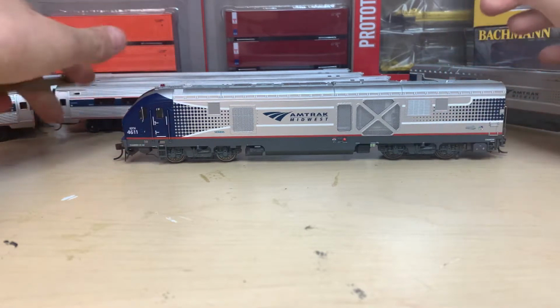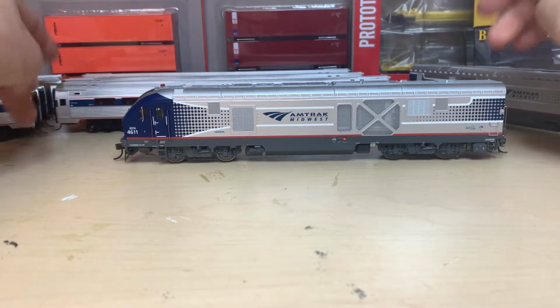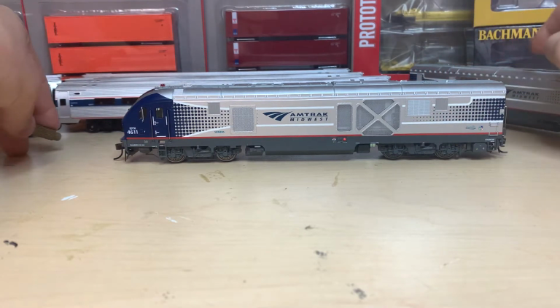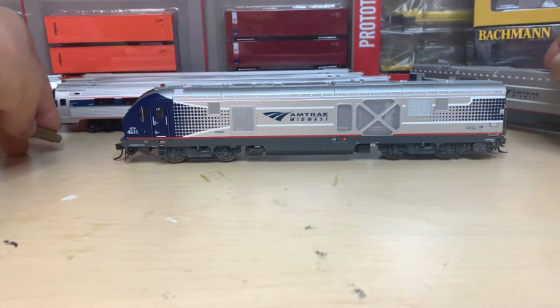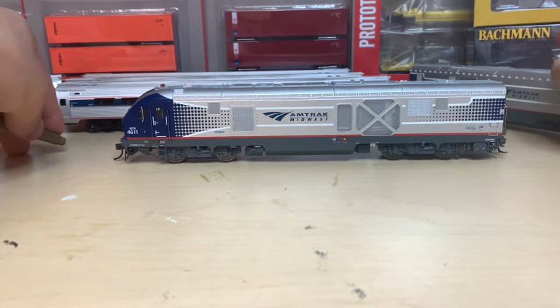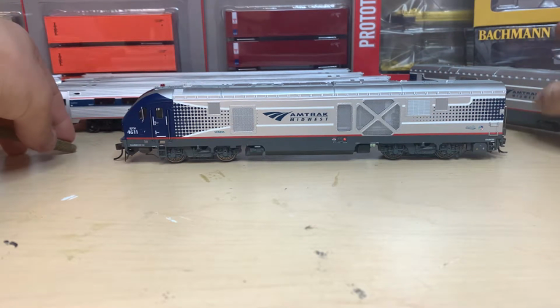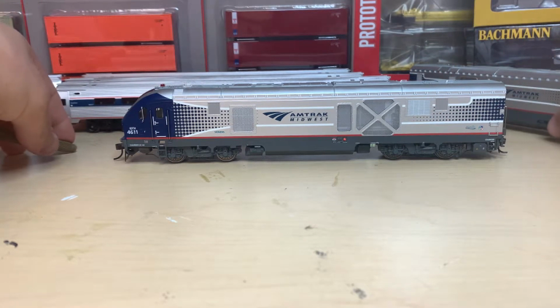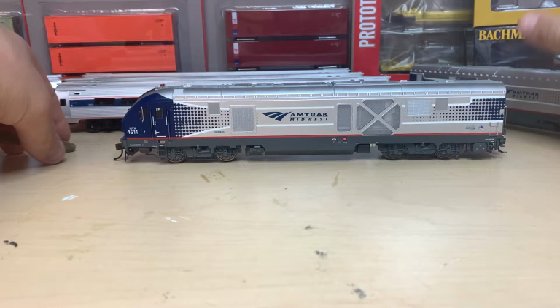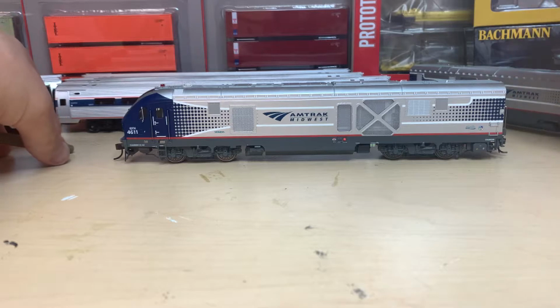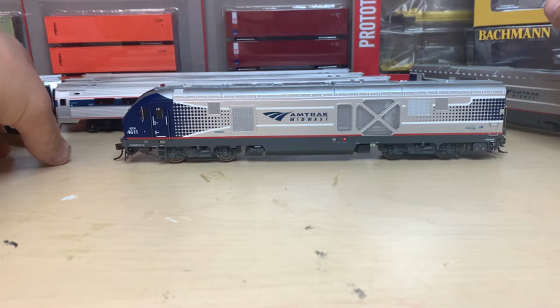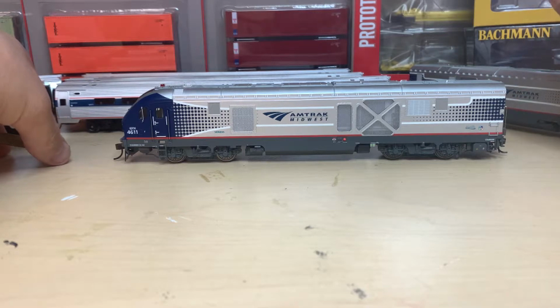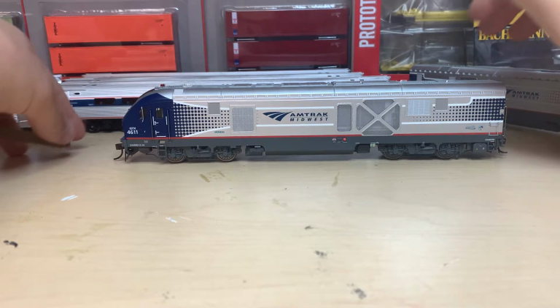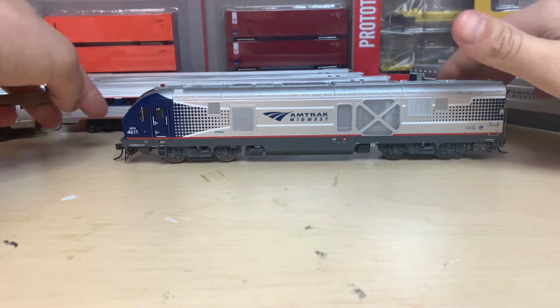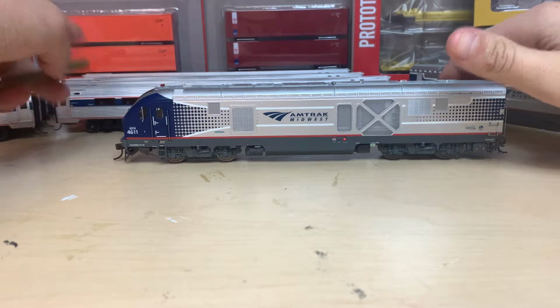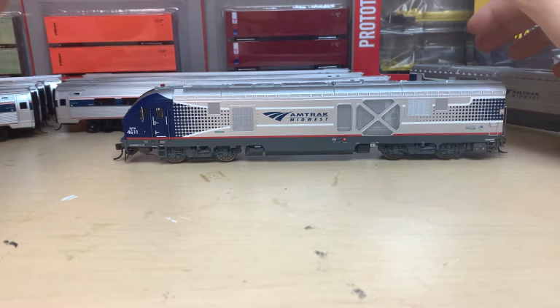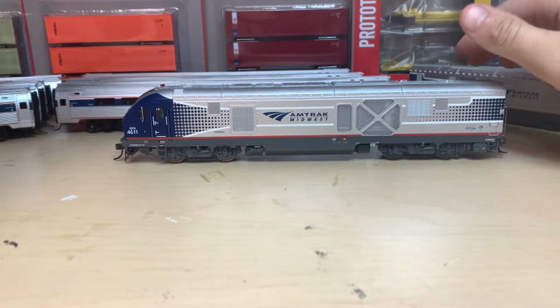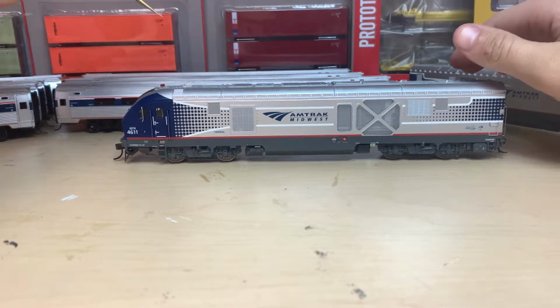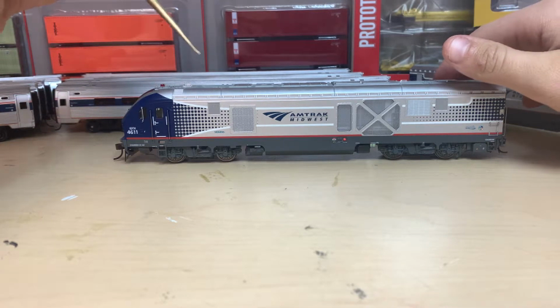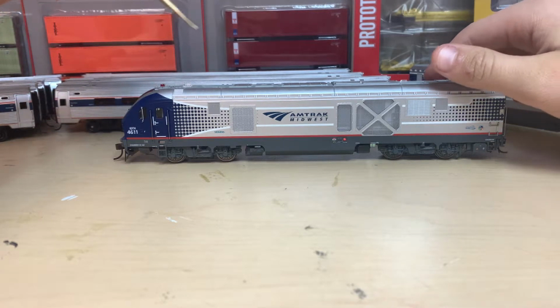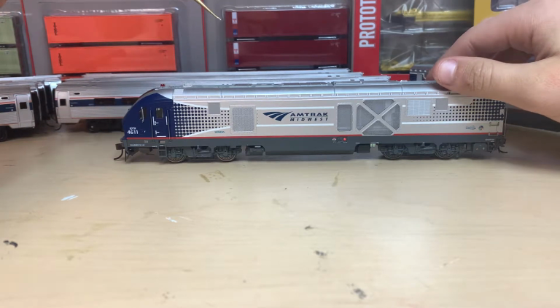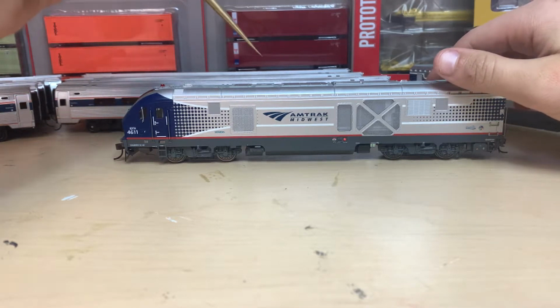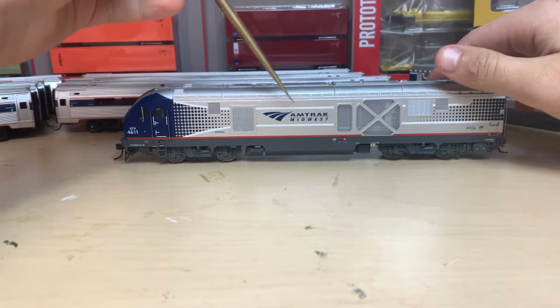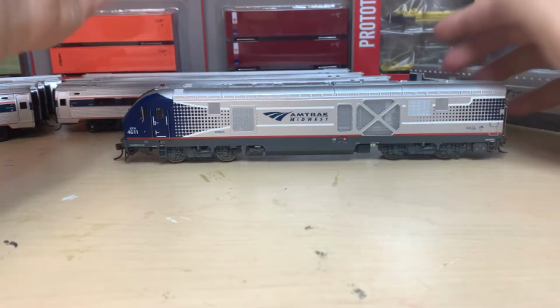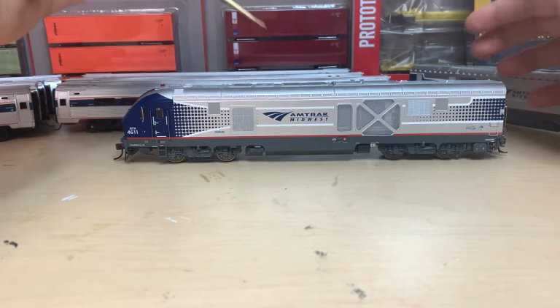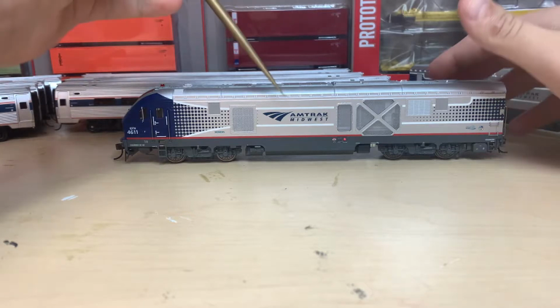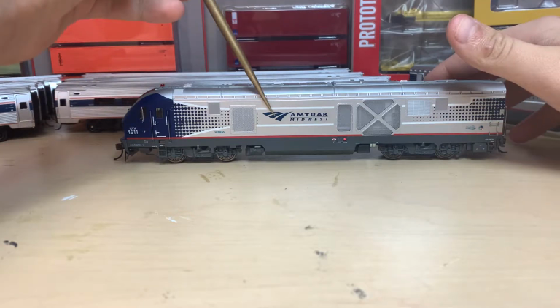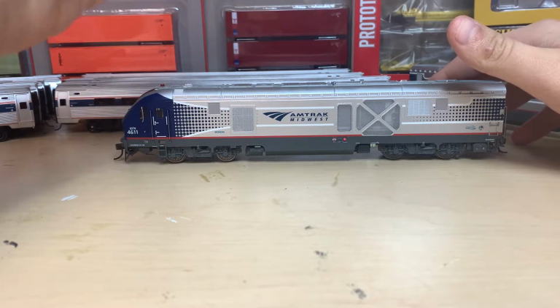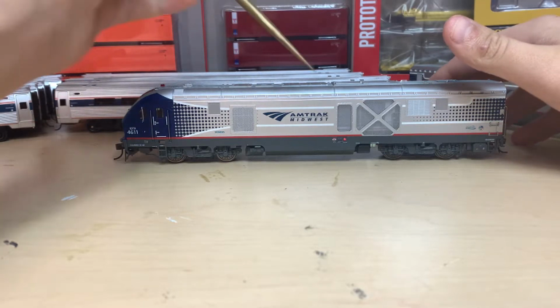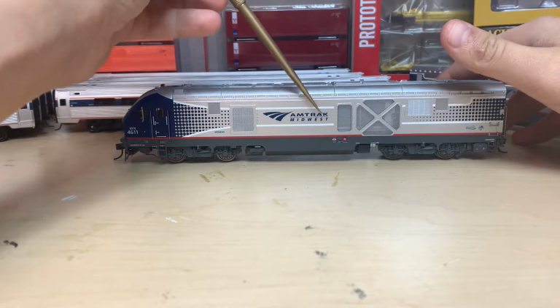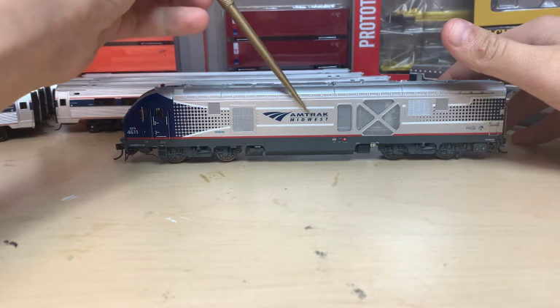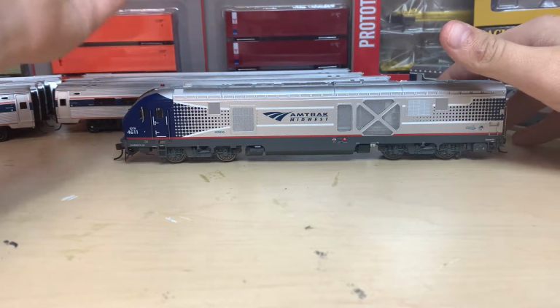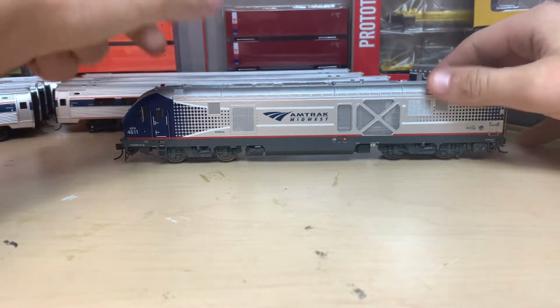I put that in one of the other videos I uploaded — the Hiawatha. So this one has the normal Amtrak logo and then it says Amtrak Midwest.